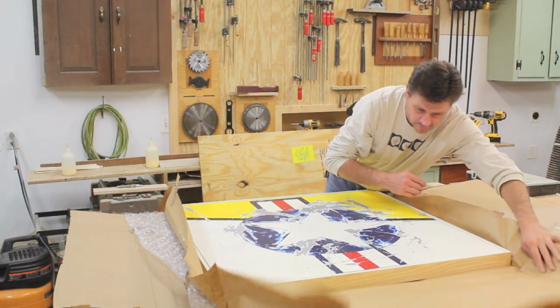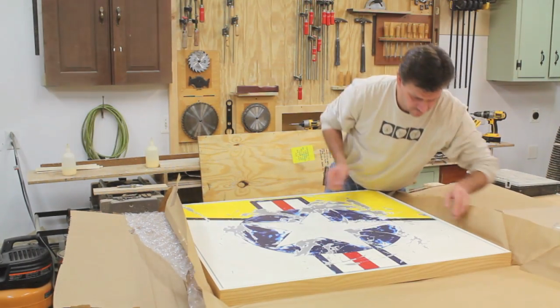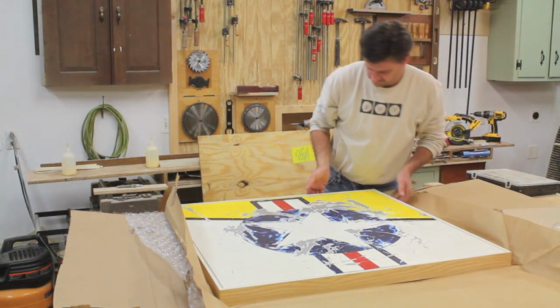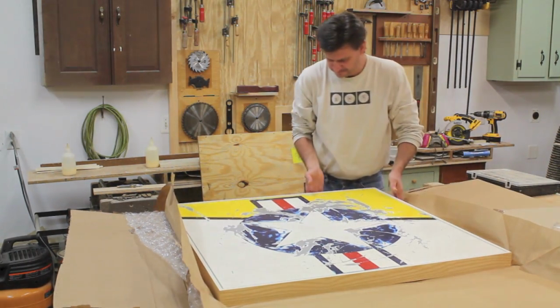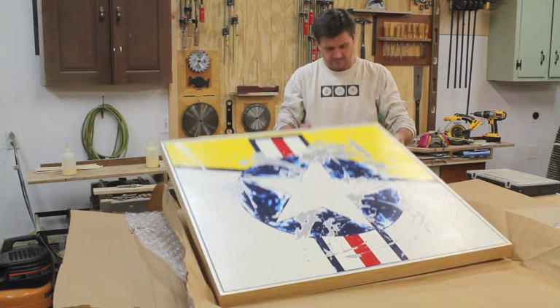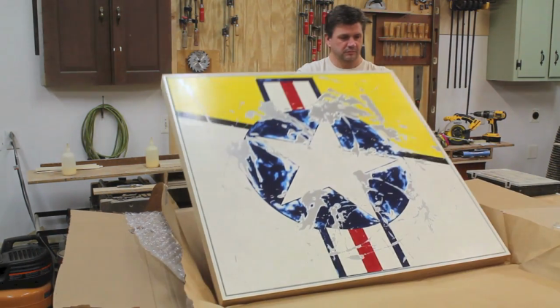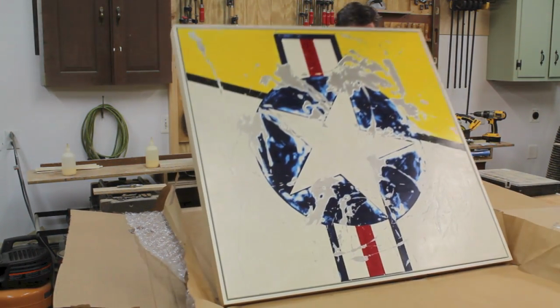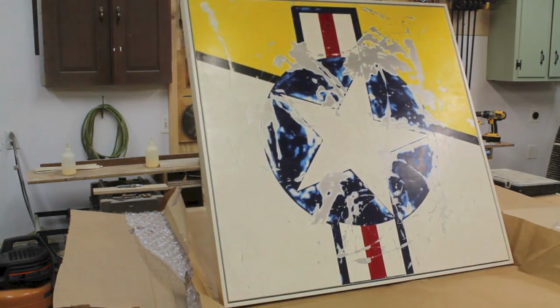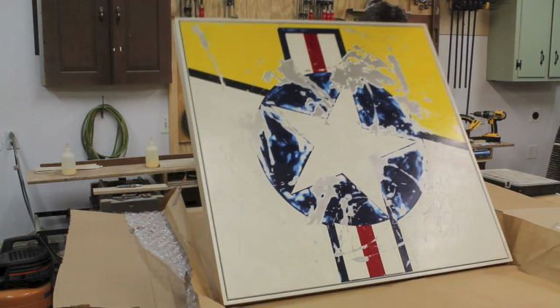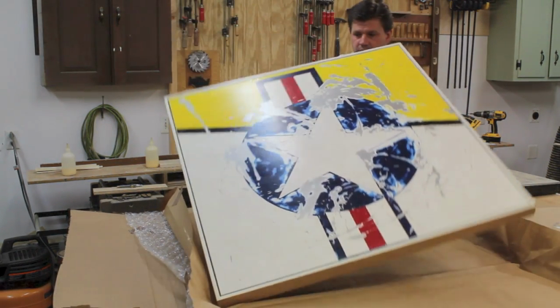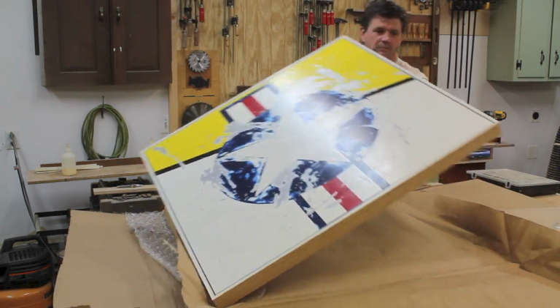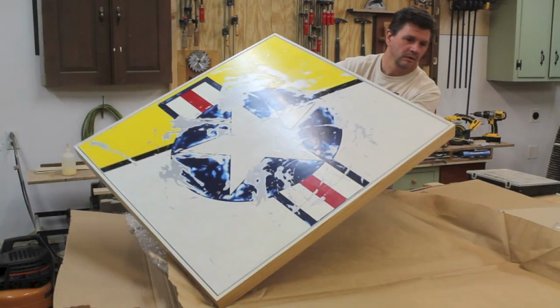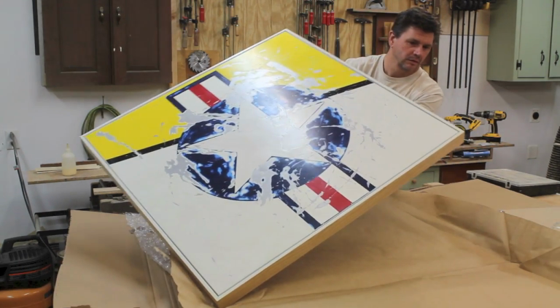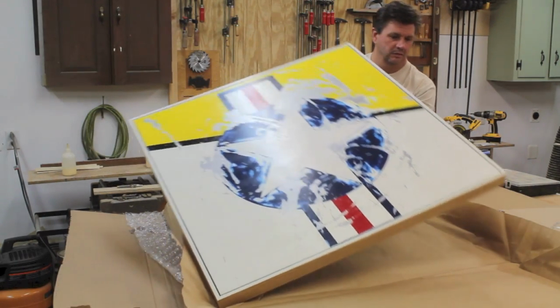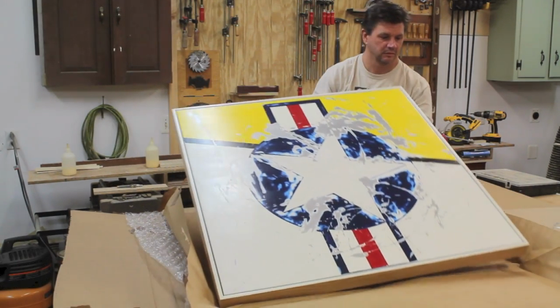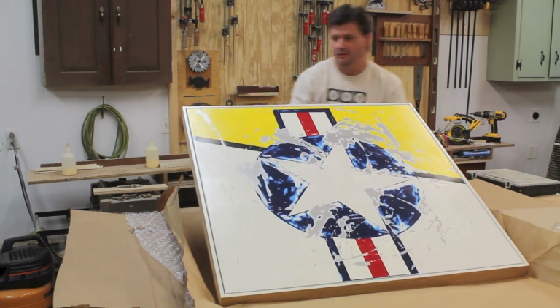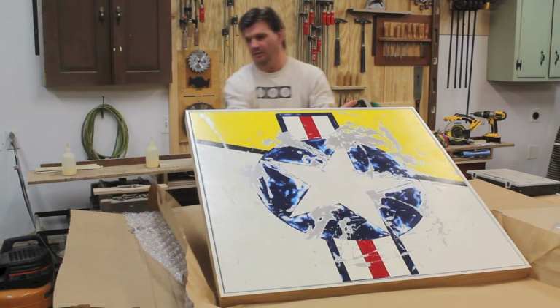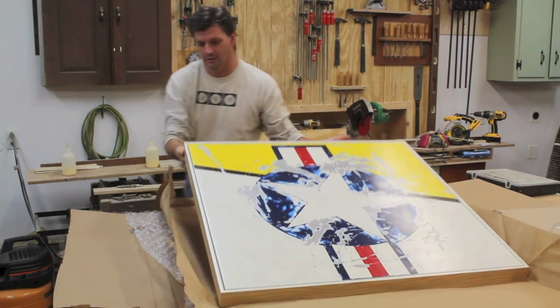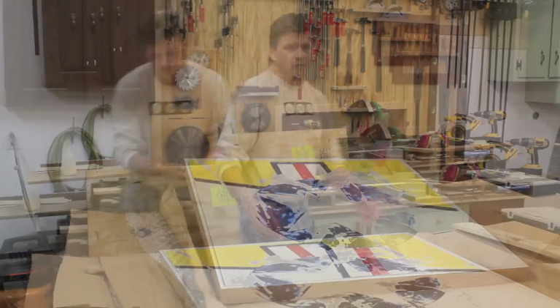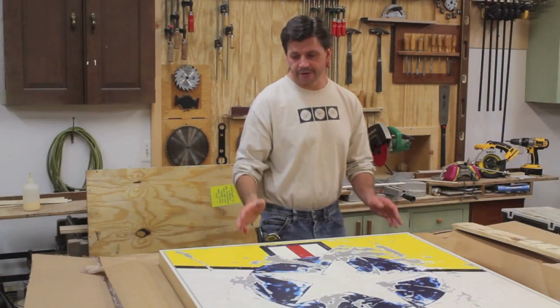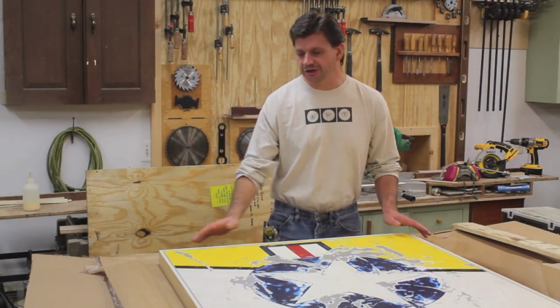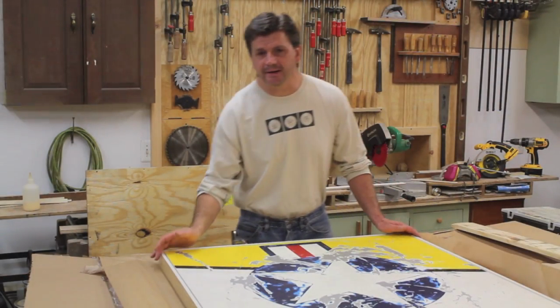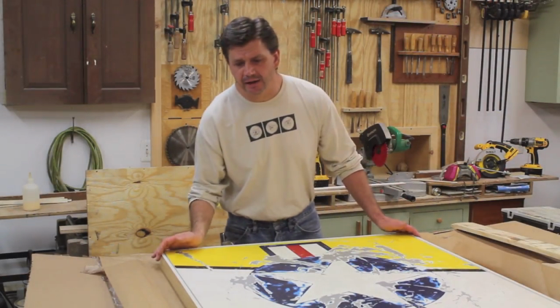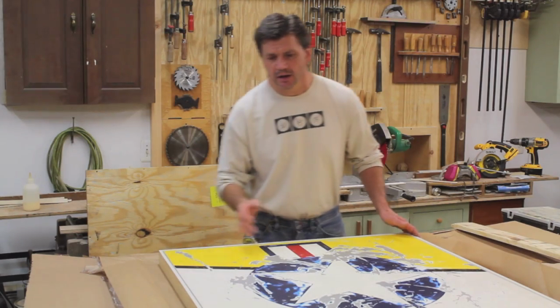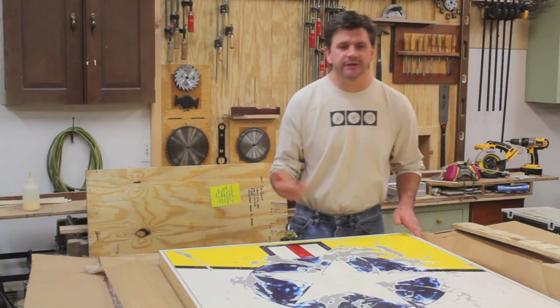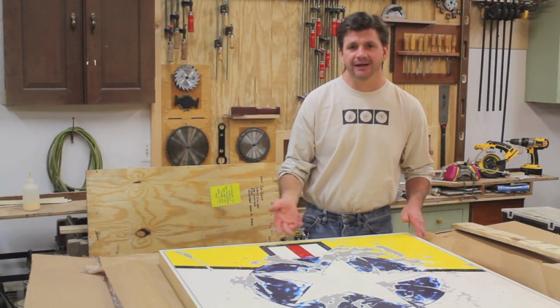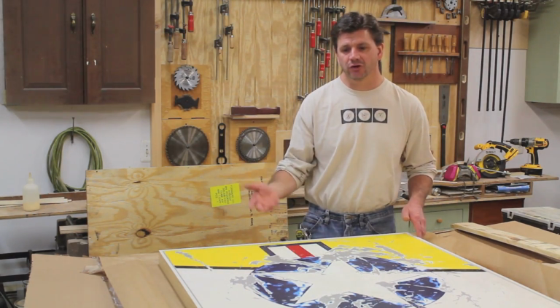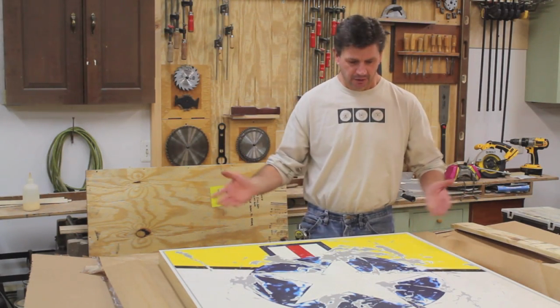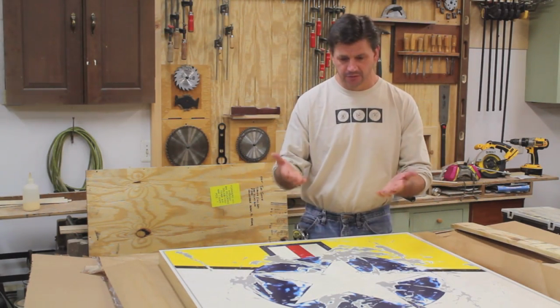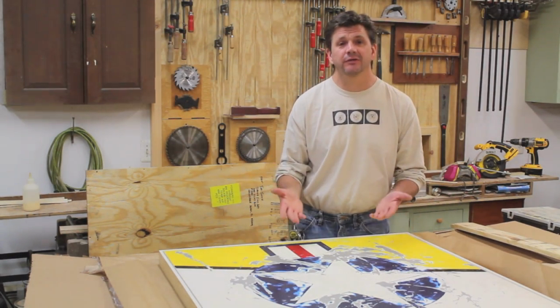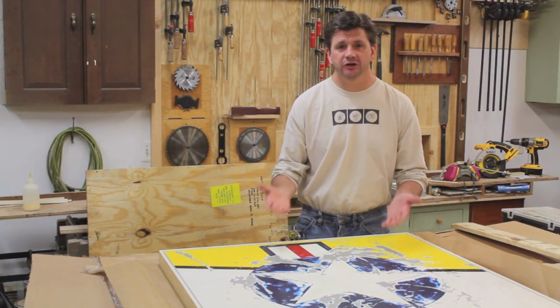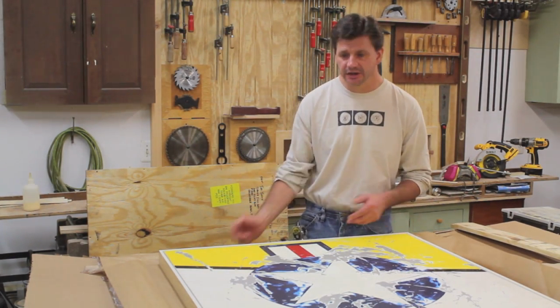Here we go. Well, they did a really good job packing the painting, and between the packing and the crate the painting arrived in good condition.